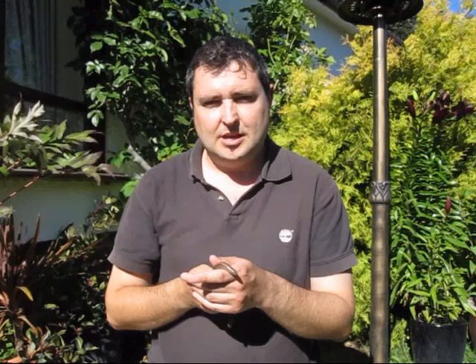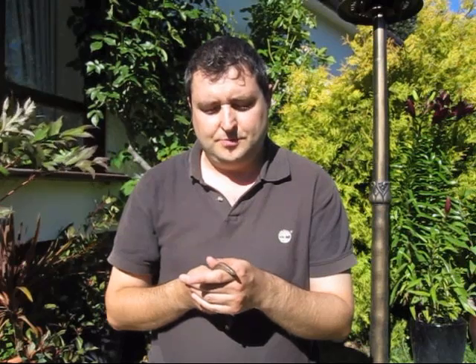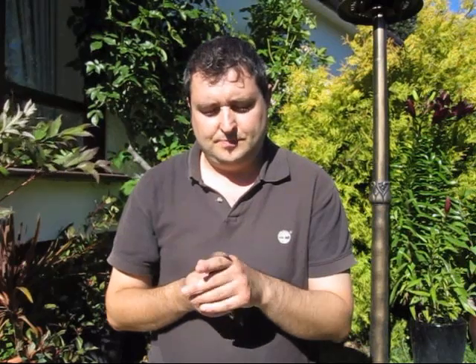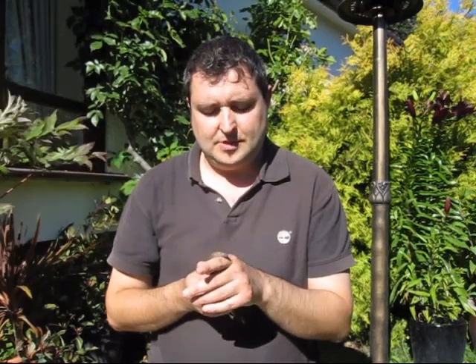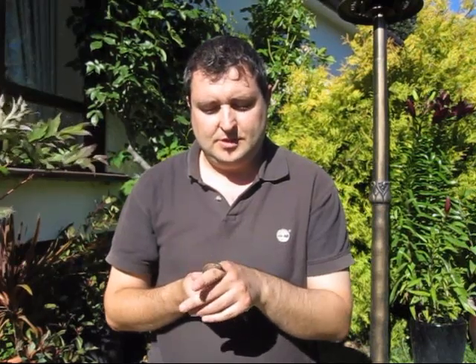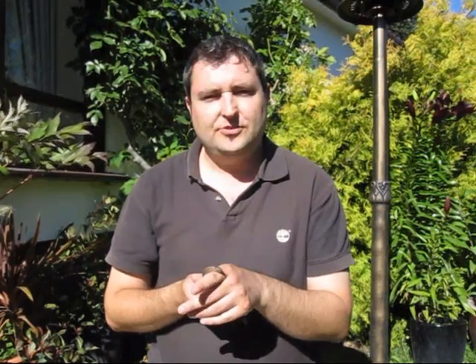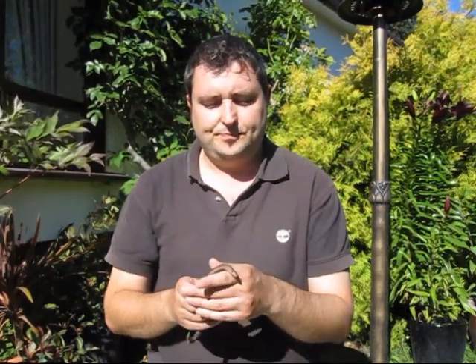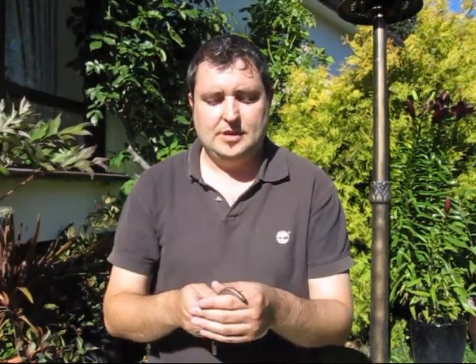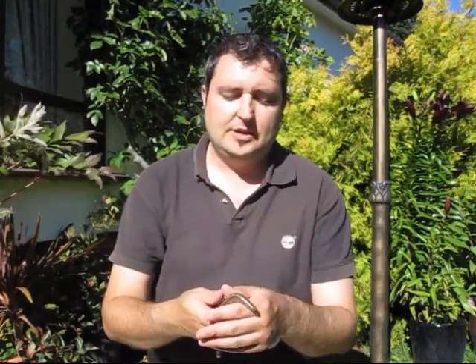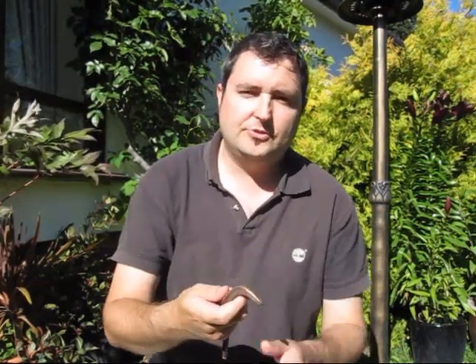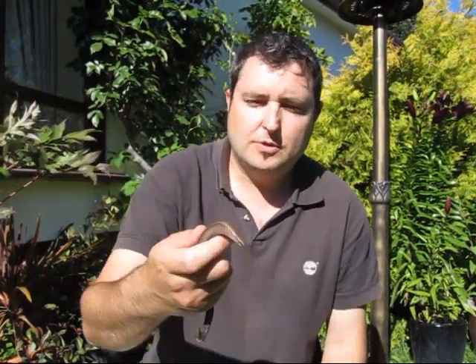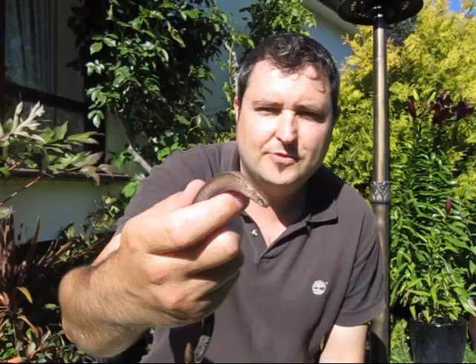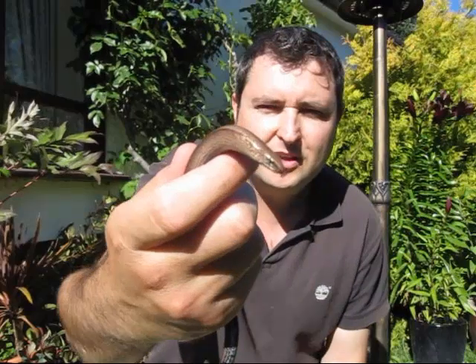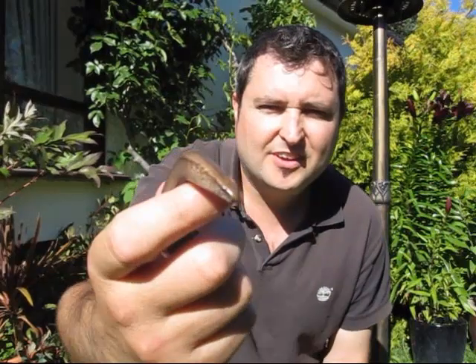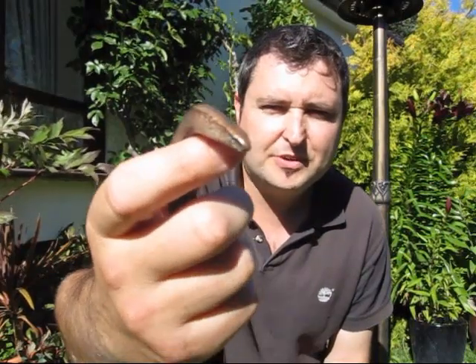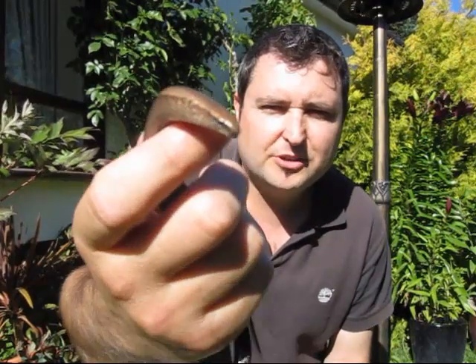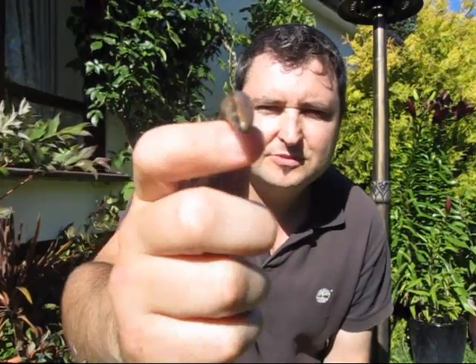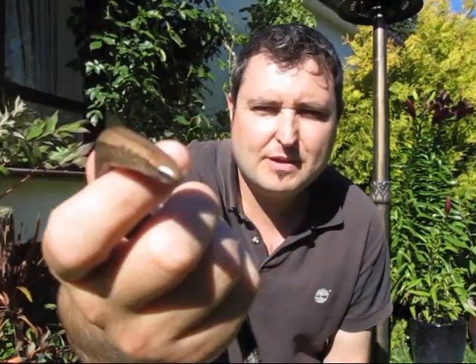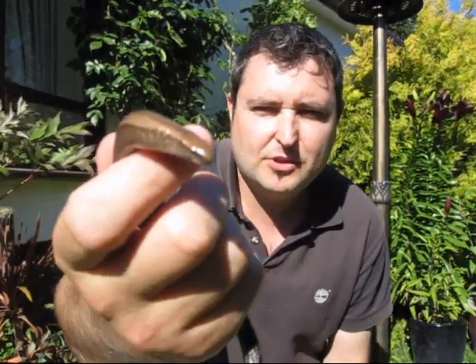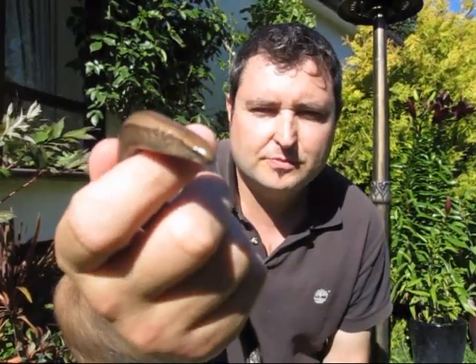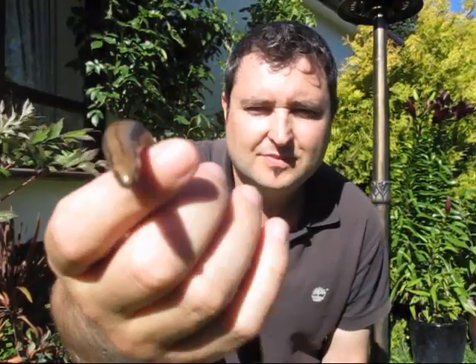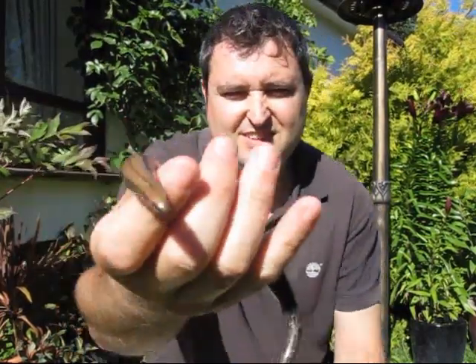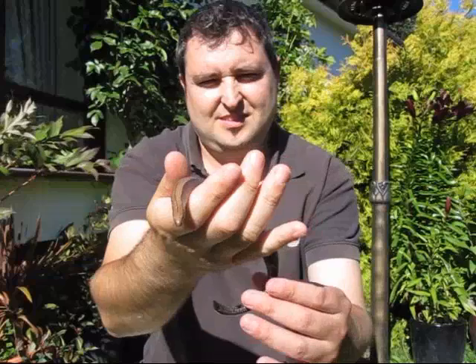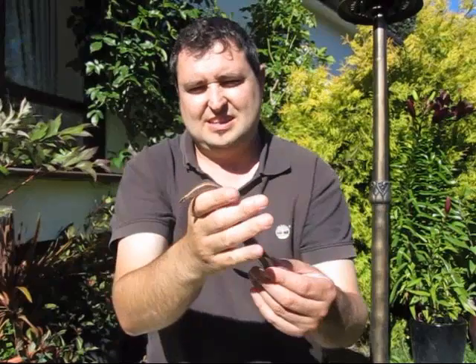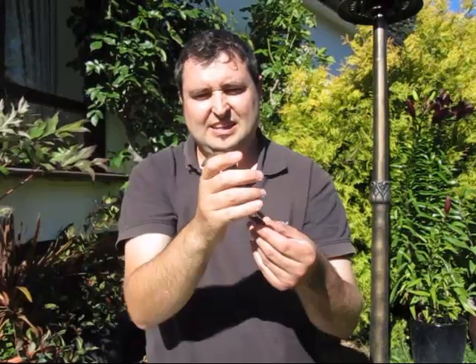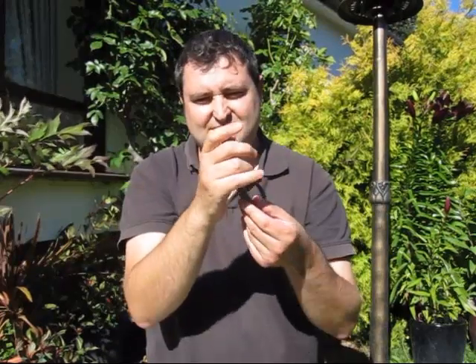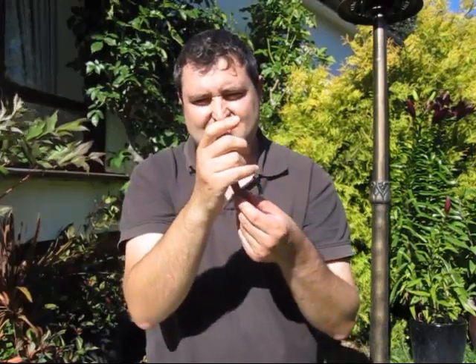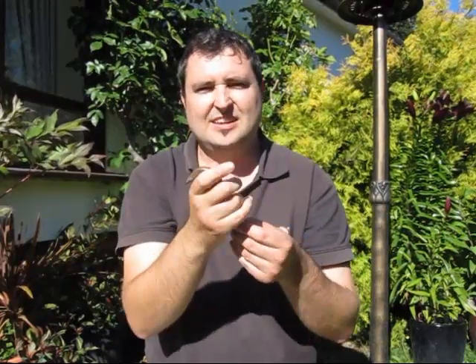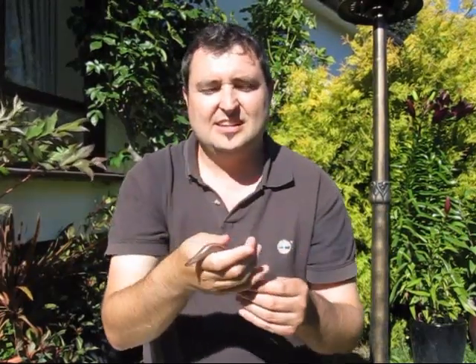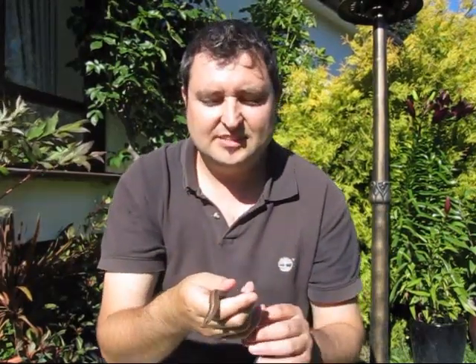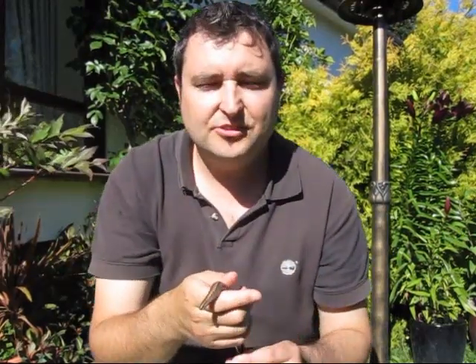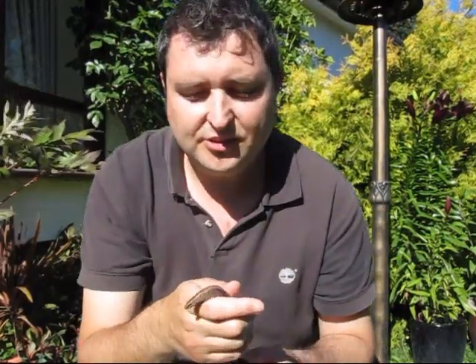Hello. This is a slow worm, found in my garden about five minutes ago, and he is a legless lizard.